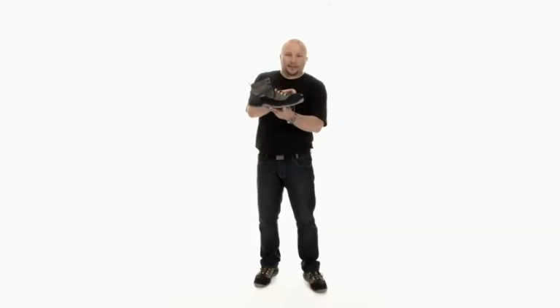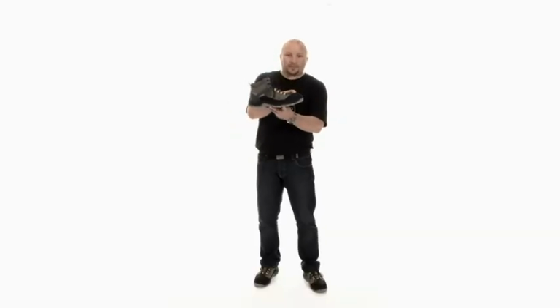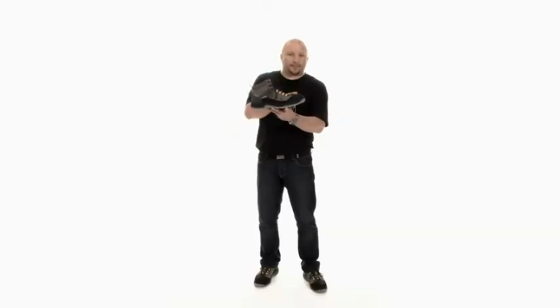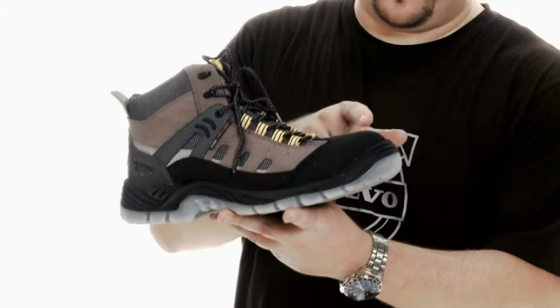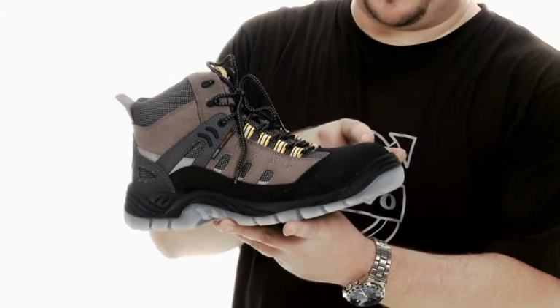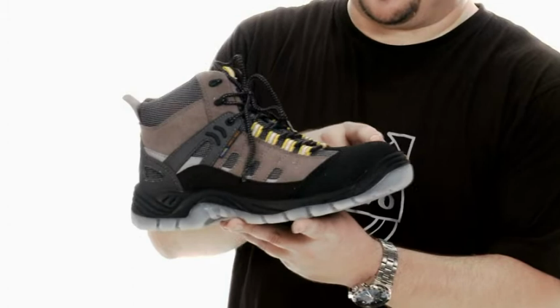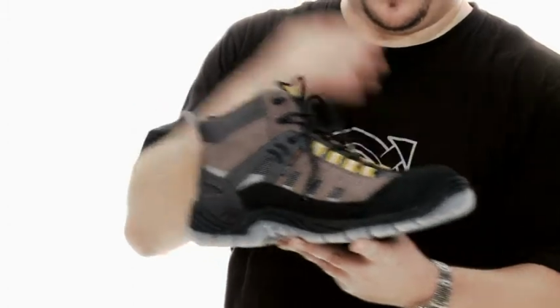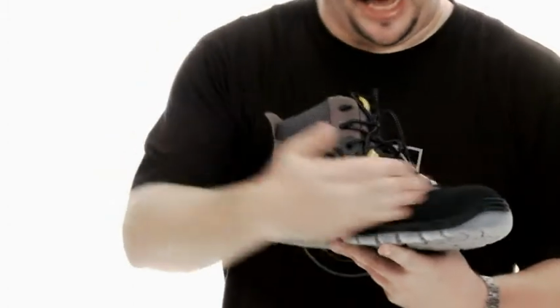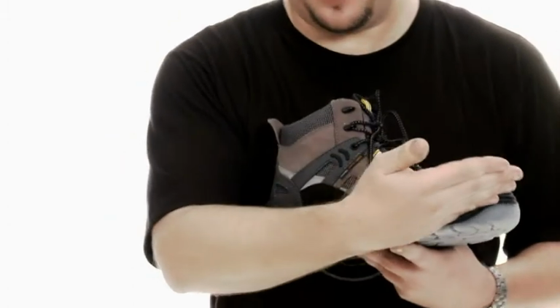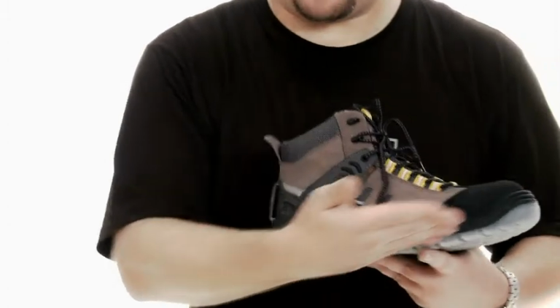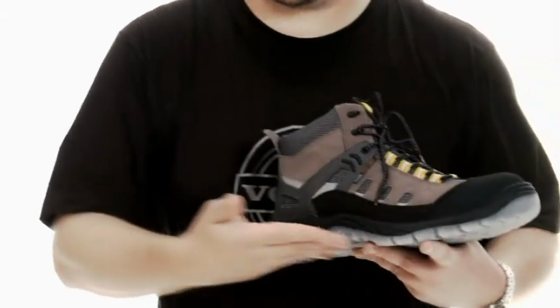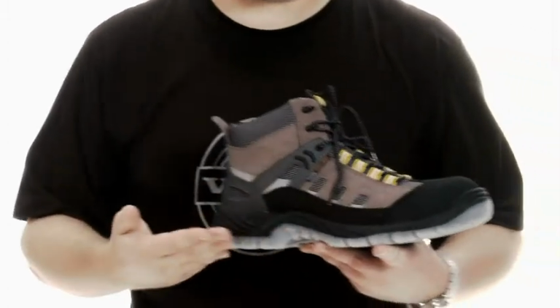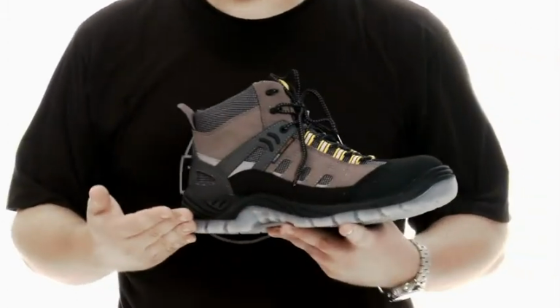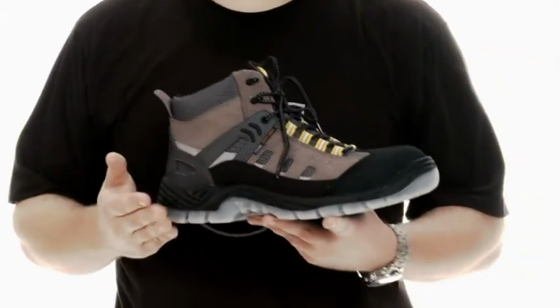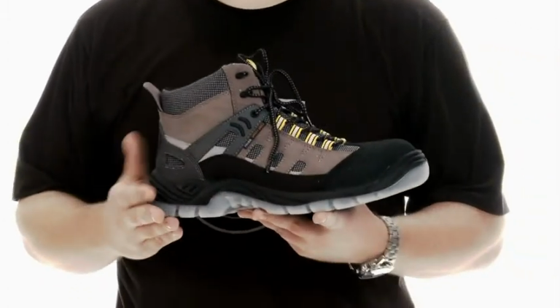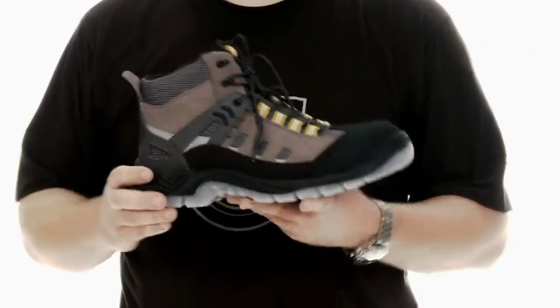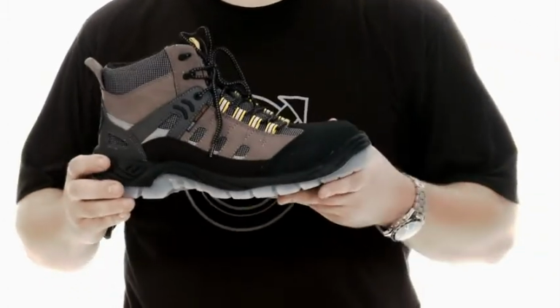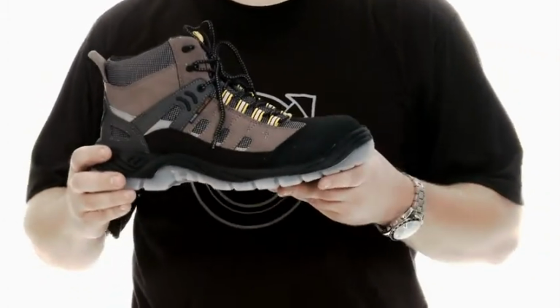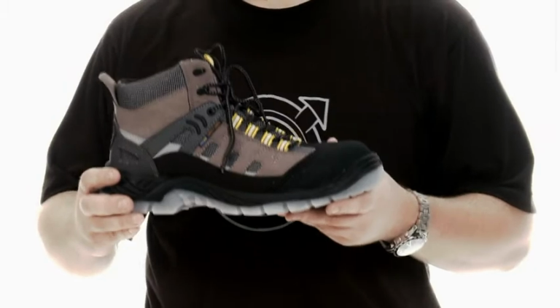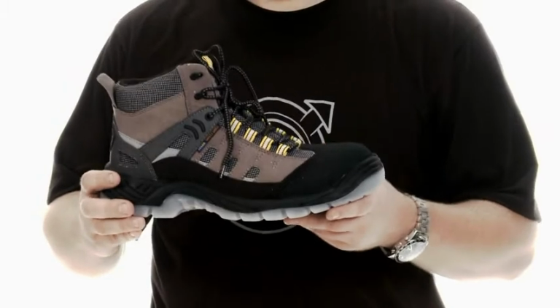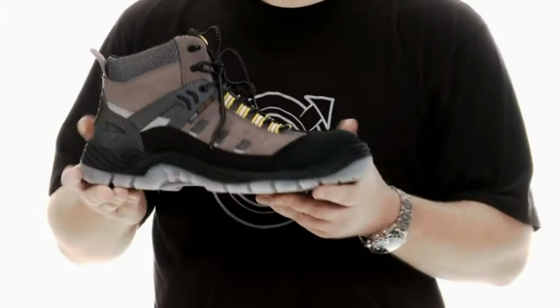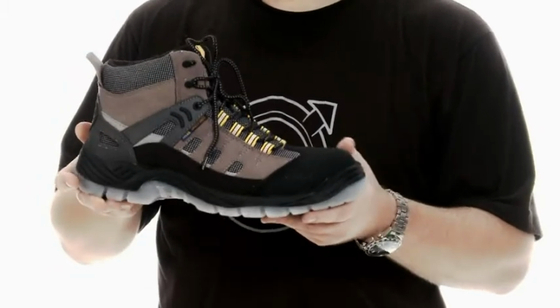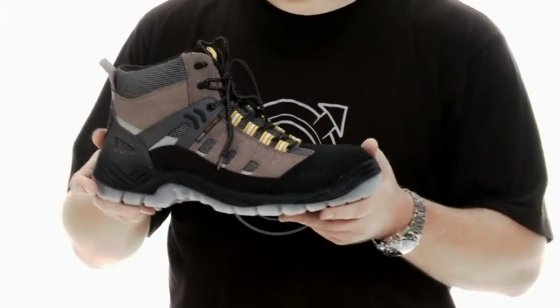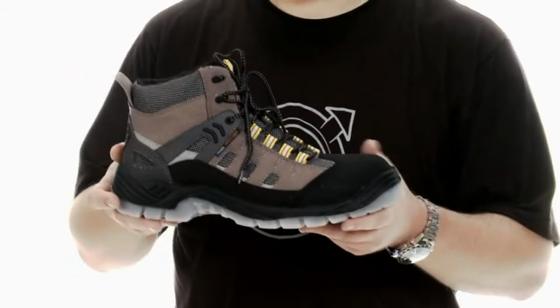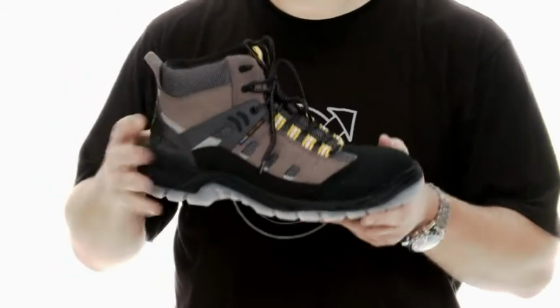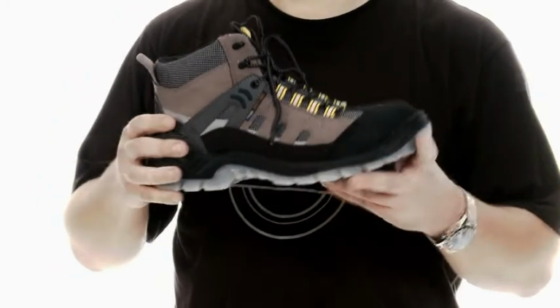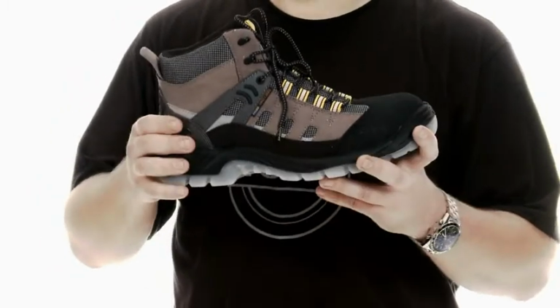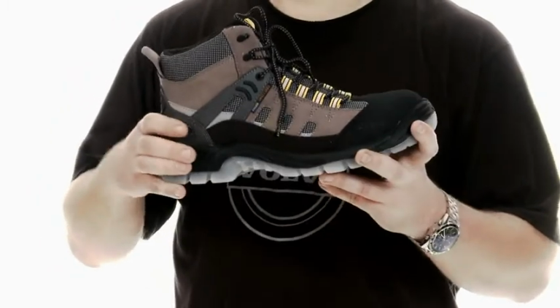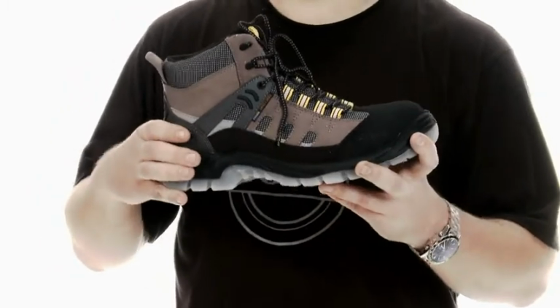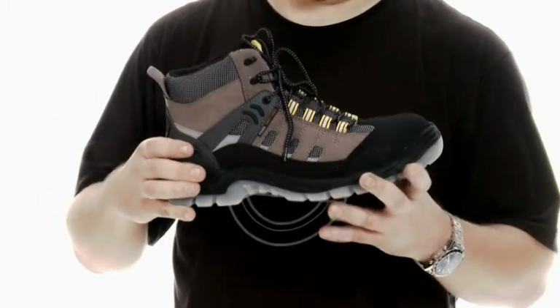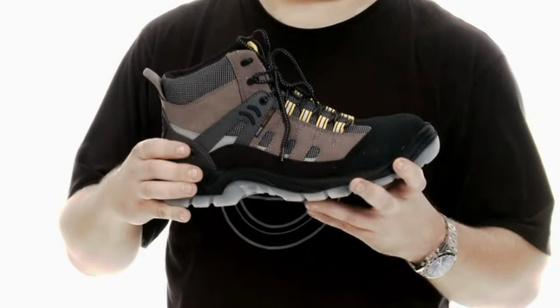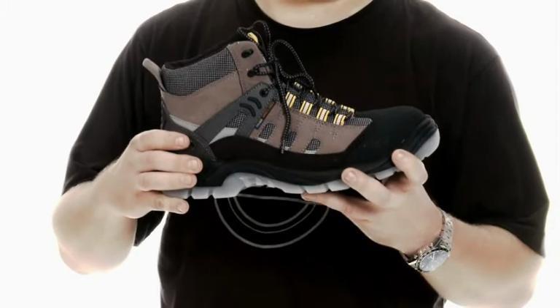The toe cap is made from composite material, and the puncture protection — the nail protection — is from a multi-layer textile. That's why we have been able to make the shoe totally metal and PVC free.